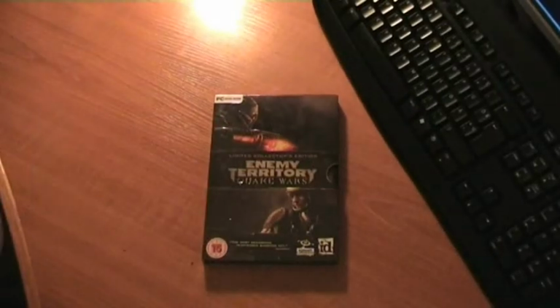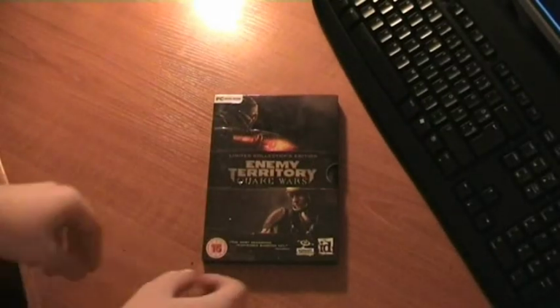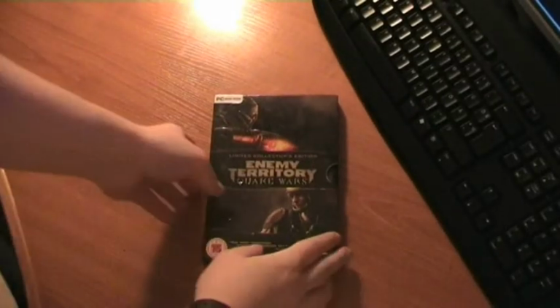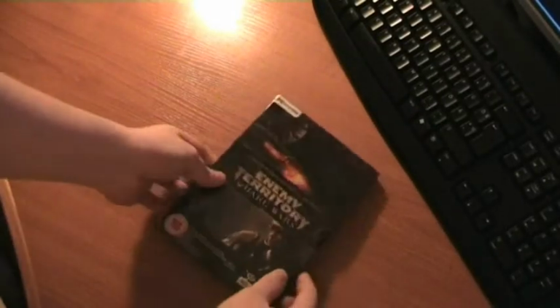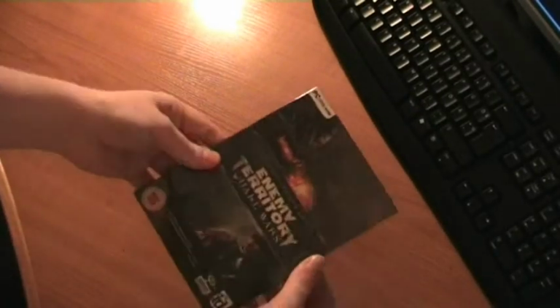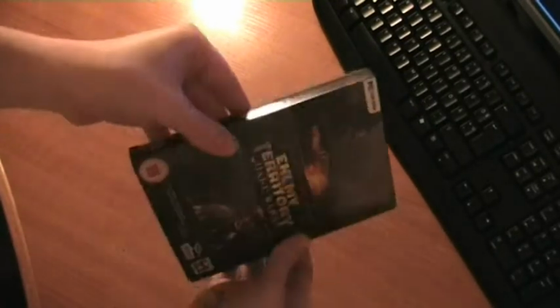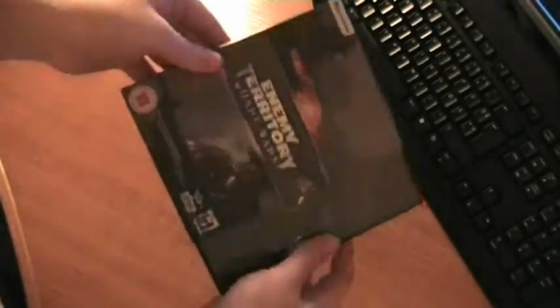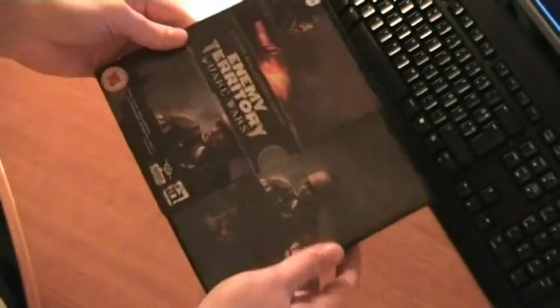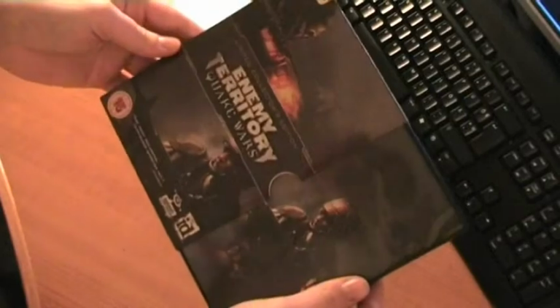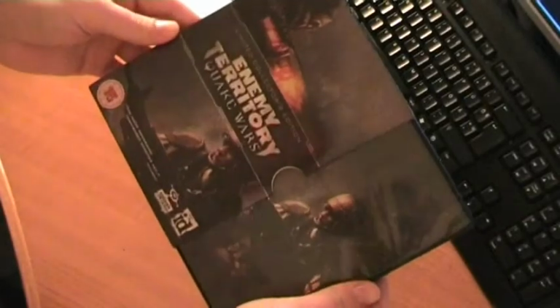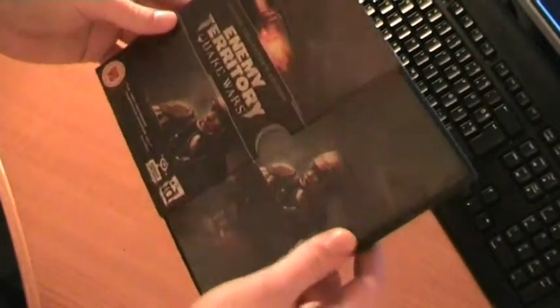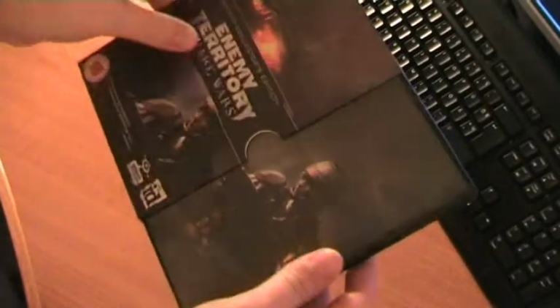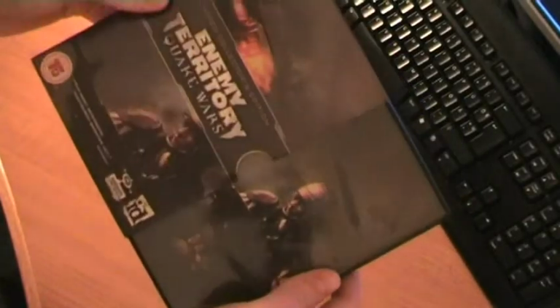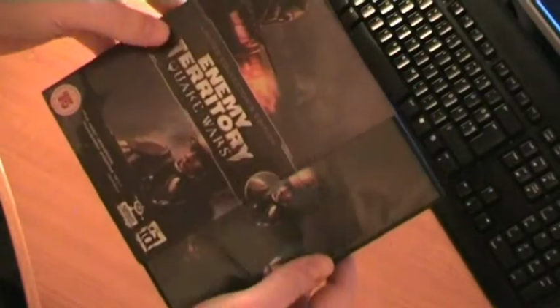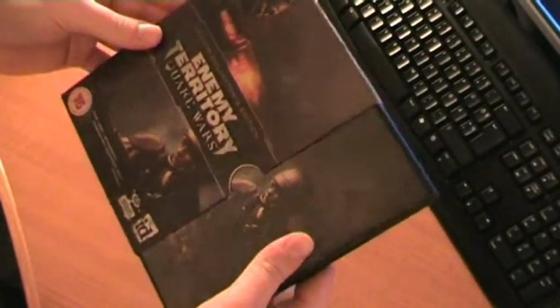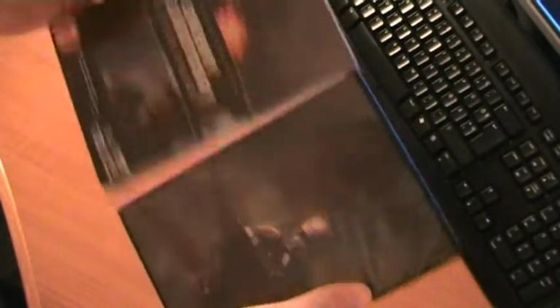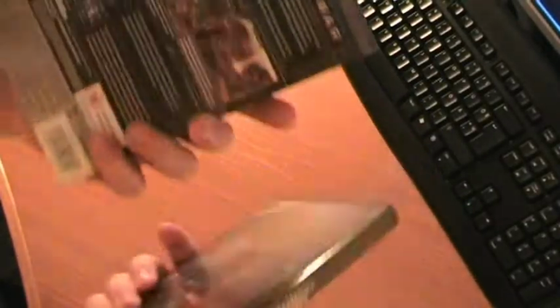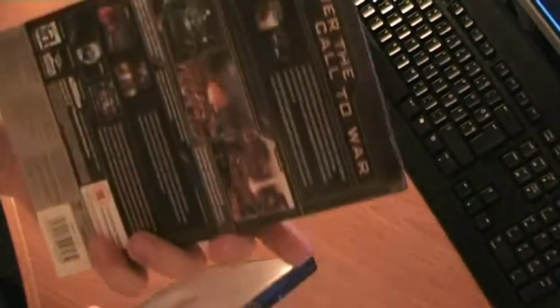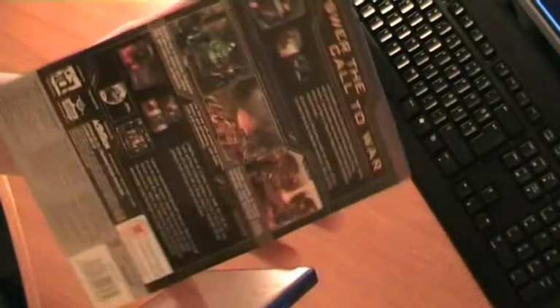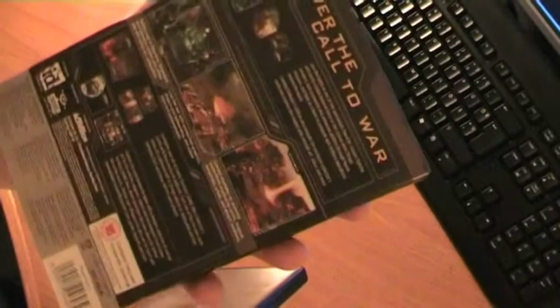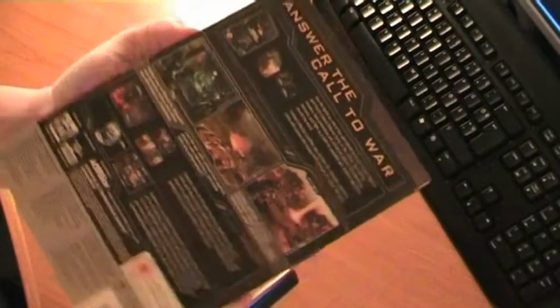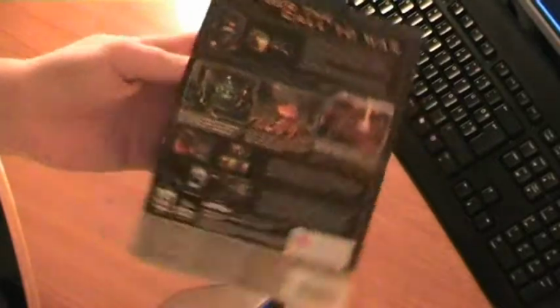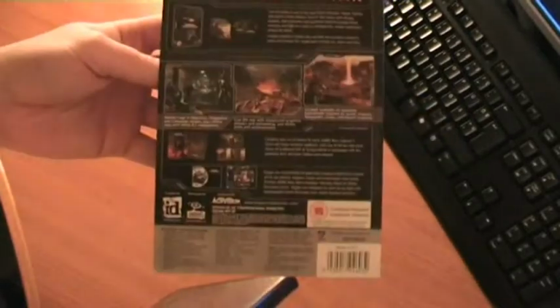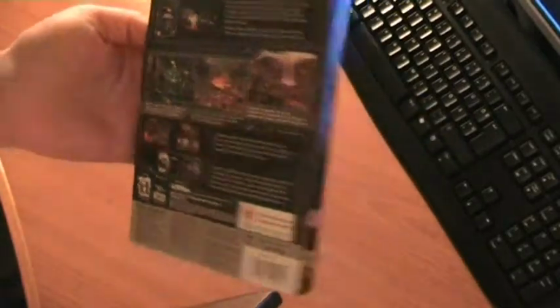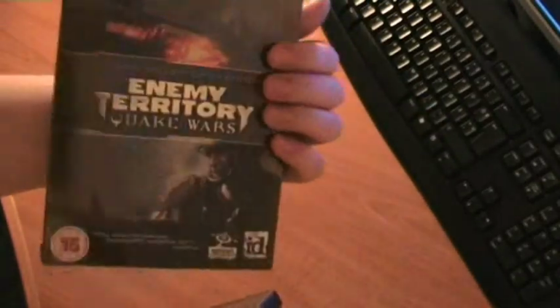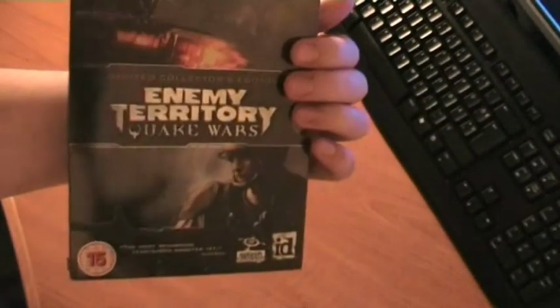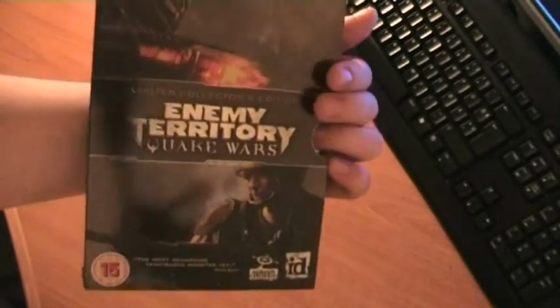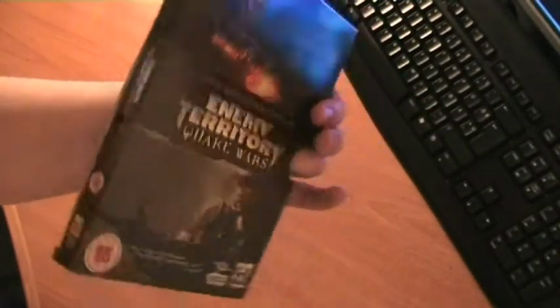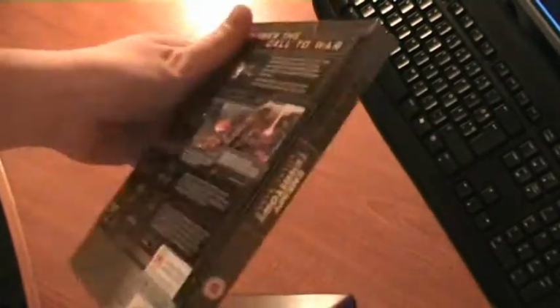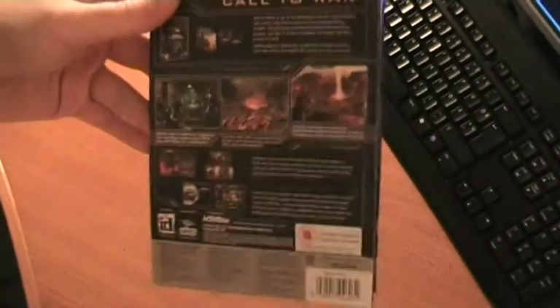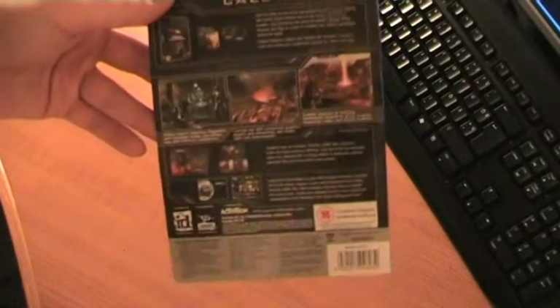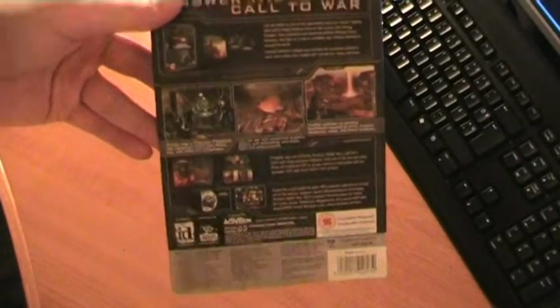So I bought this Enemy Territory Quake Wars Special Edition, actually limited edition, only because the standard edition wasn't available — it sold out. And I wanted to show the contents of this package.